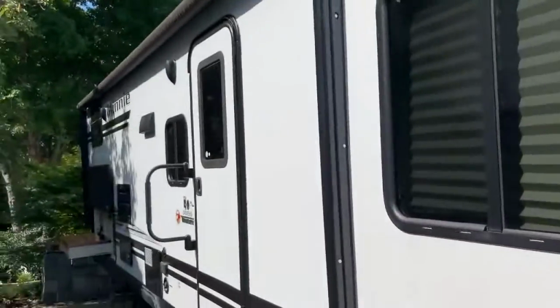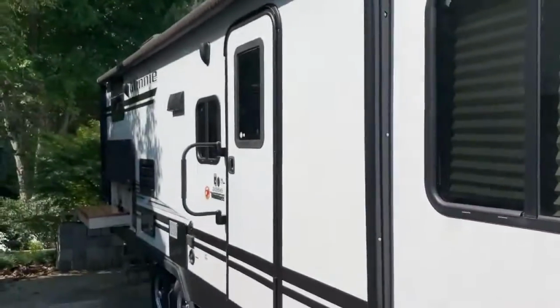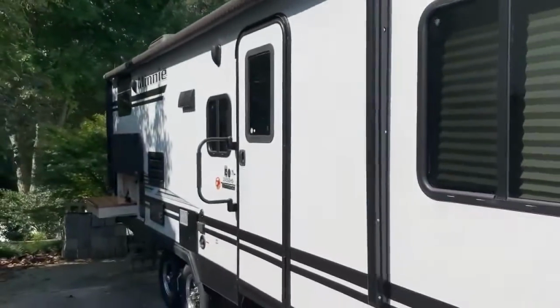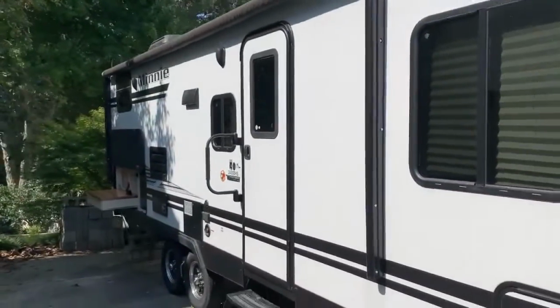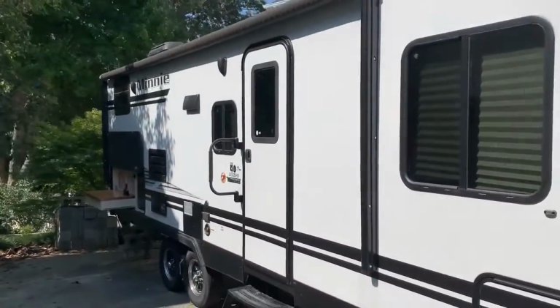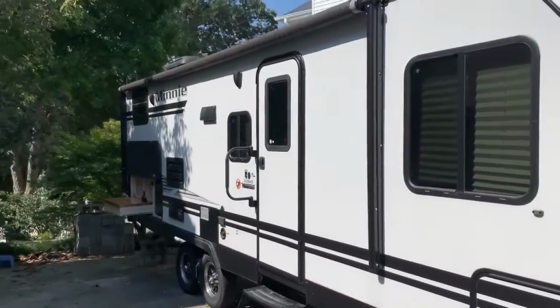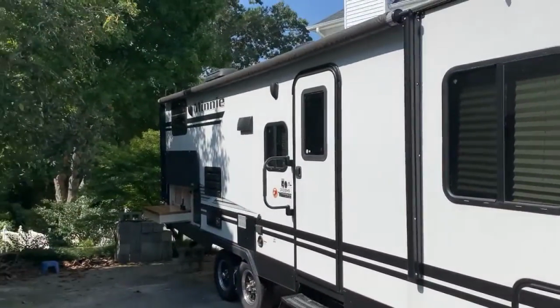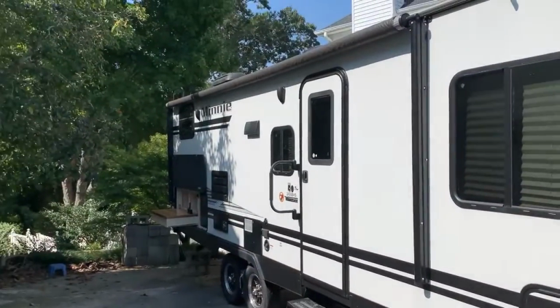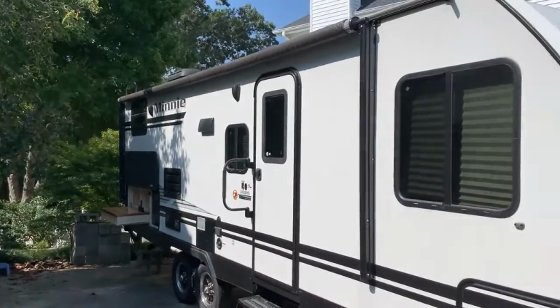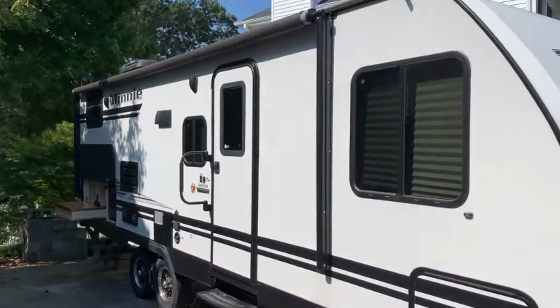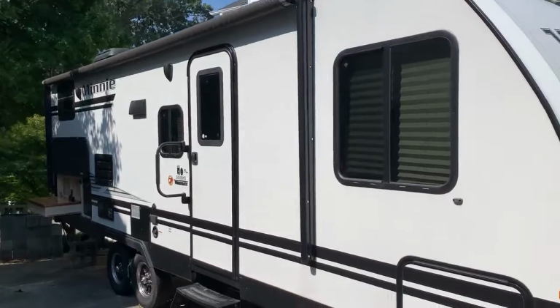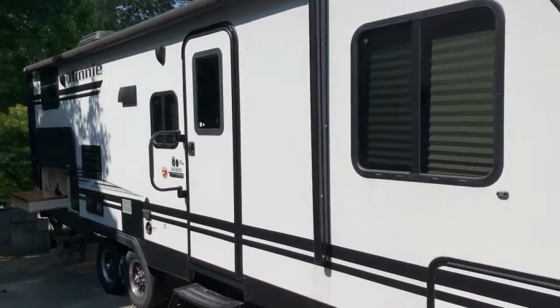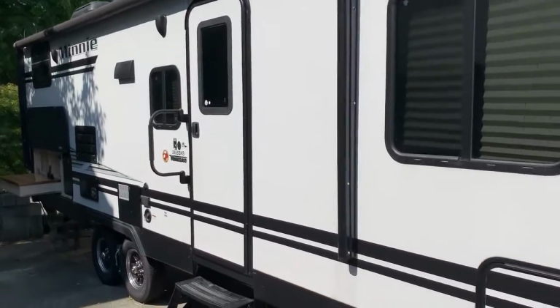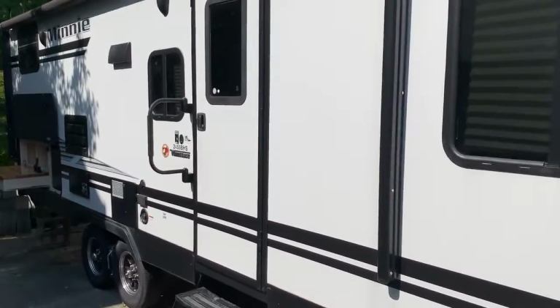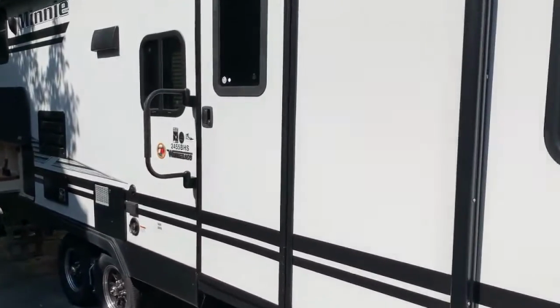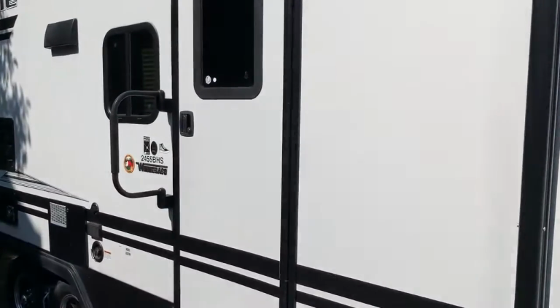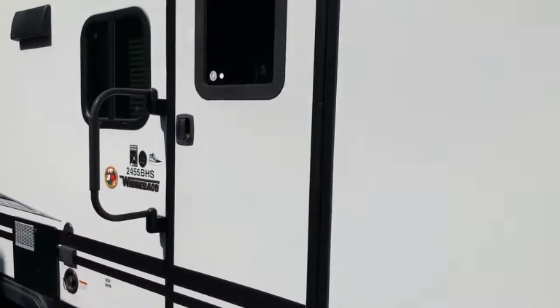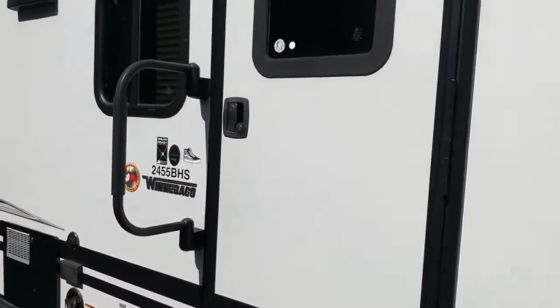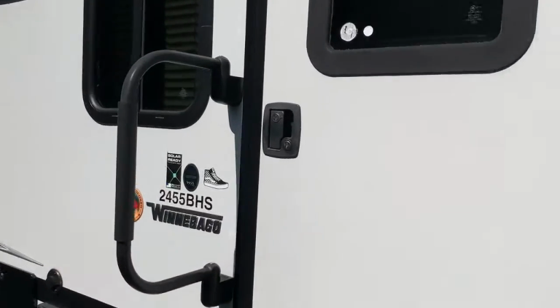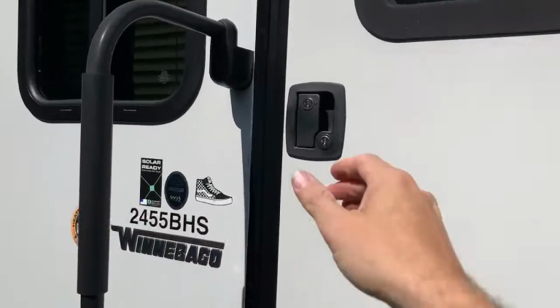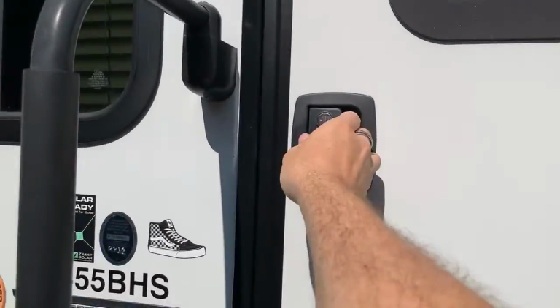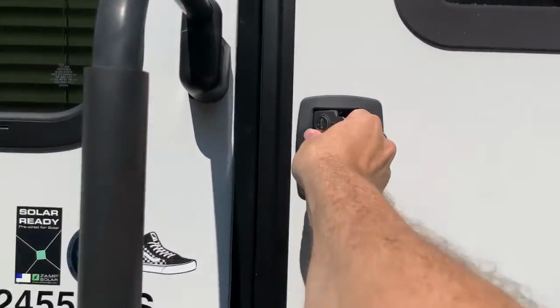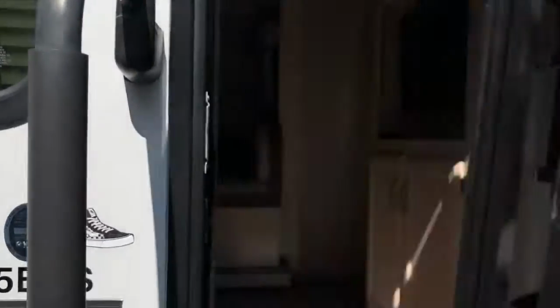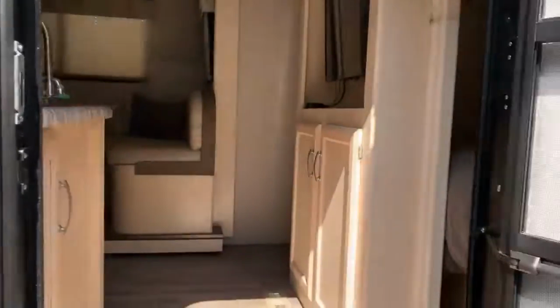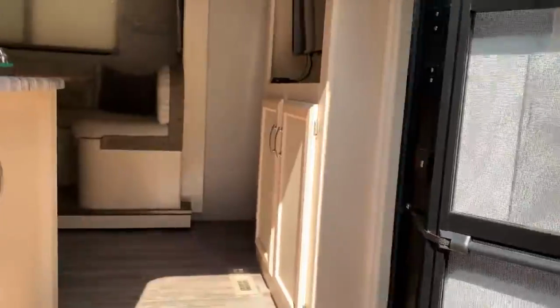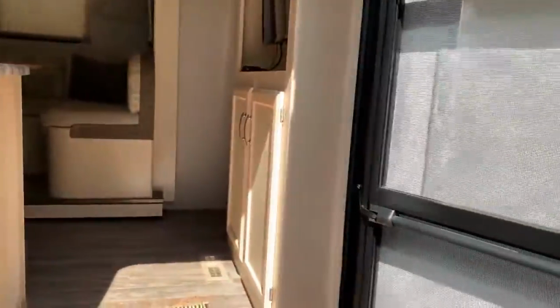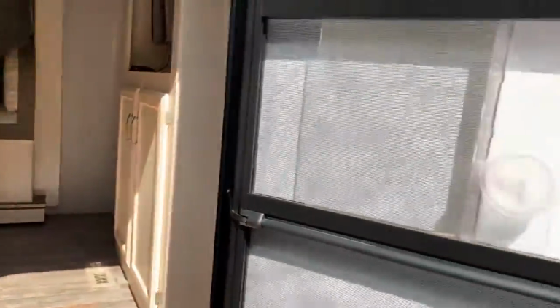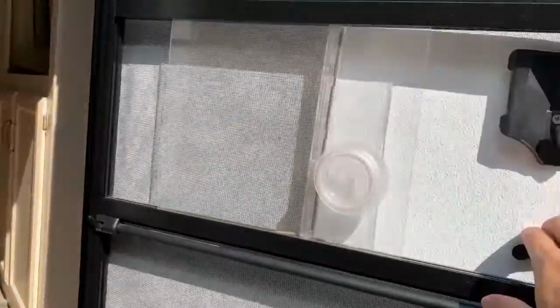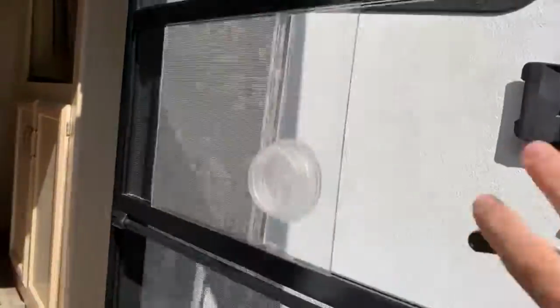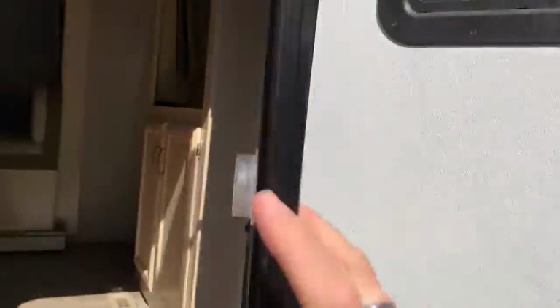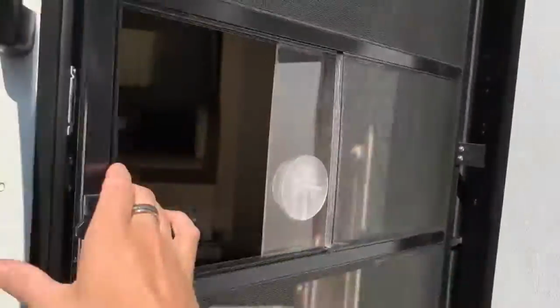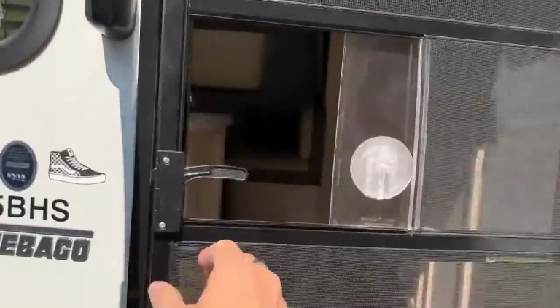Go down the side really quick. Trees in the way or the awning would be out. So you got the attachable screen door — clicks right into place.